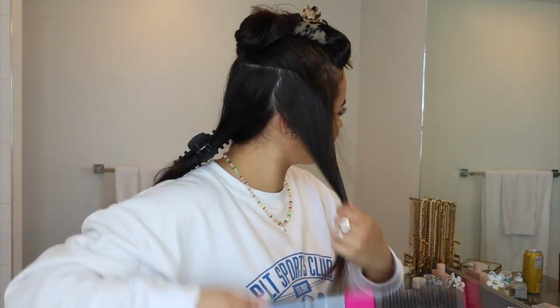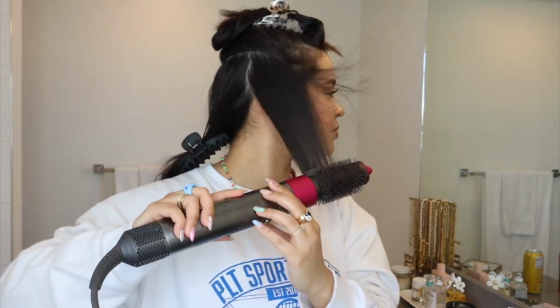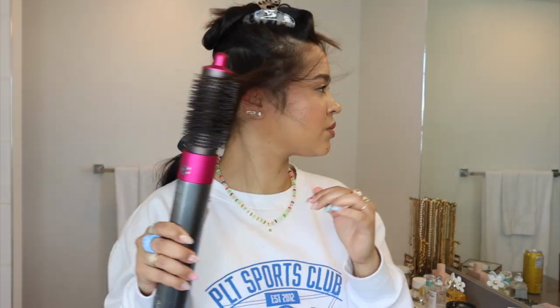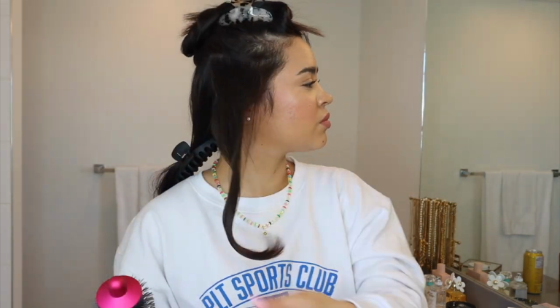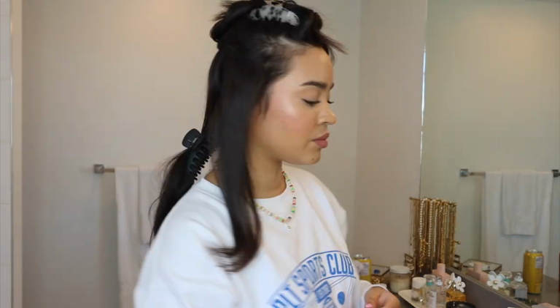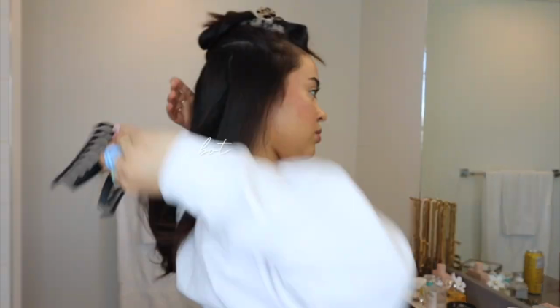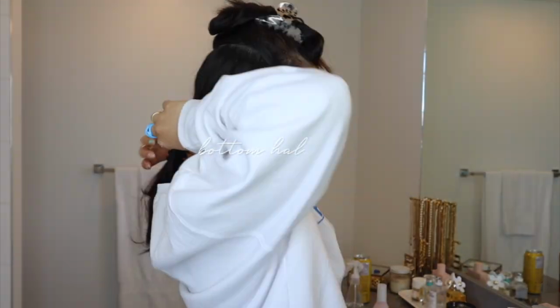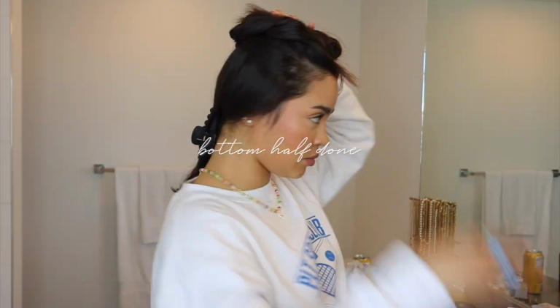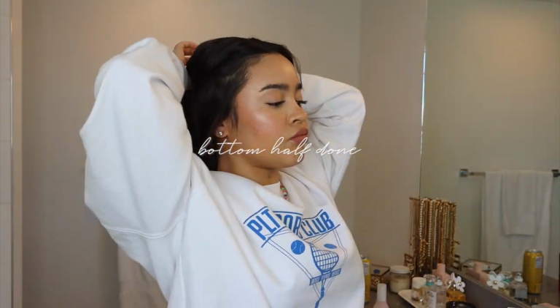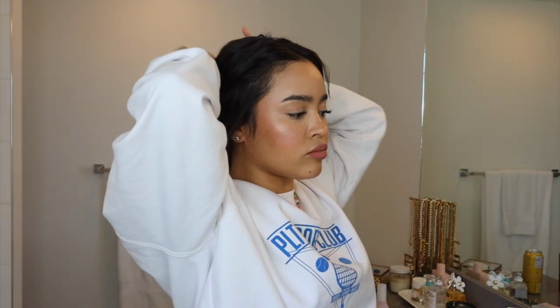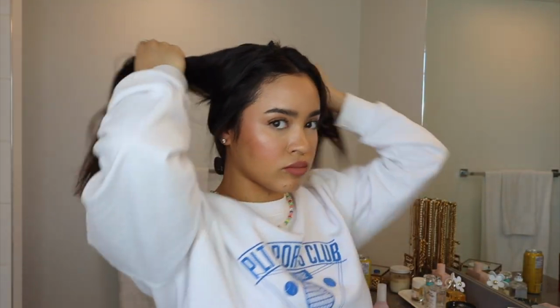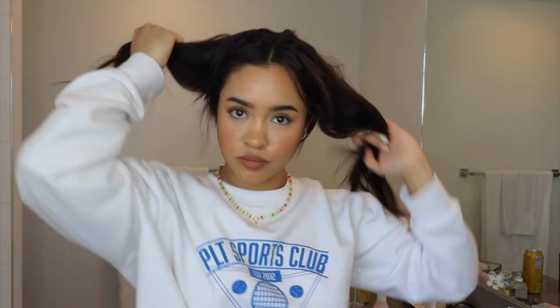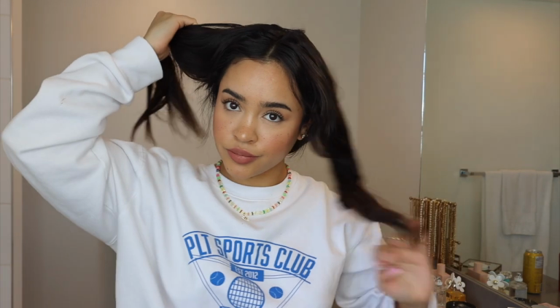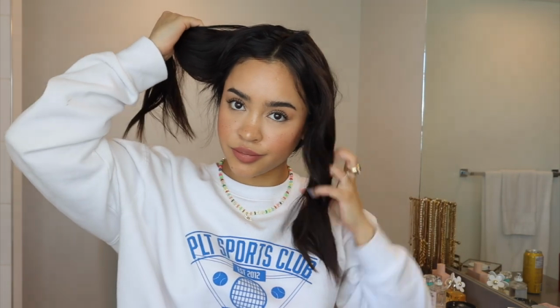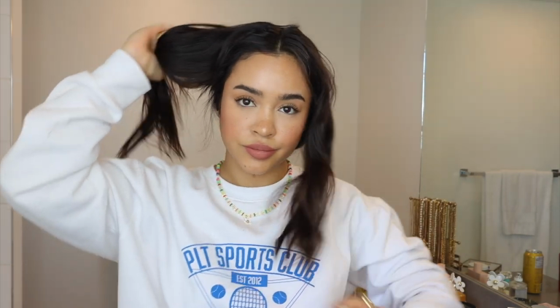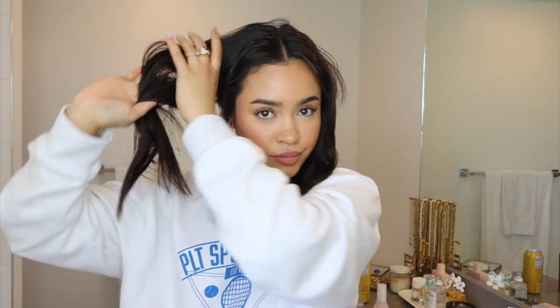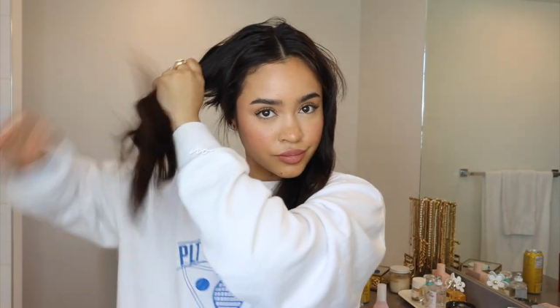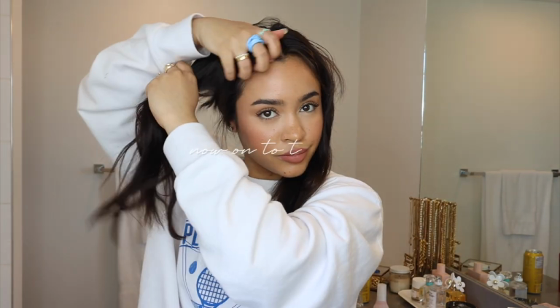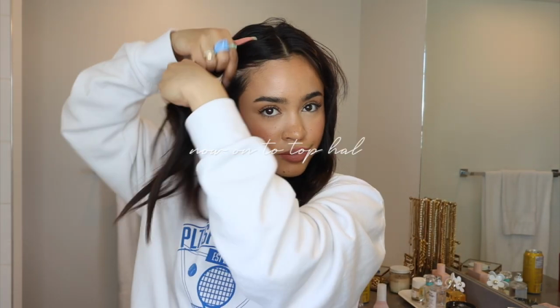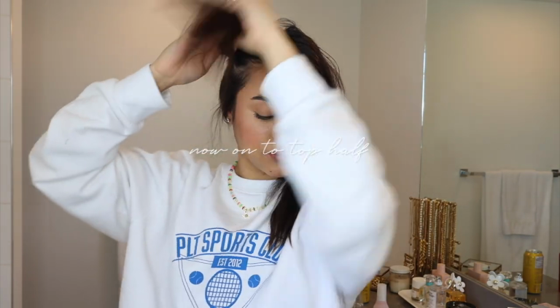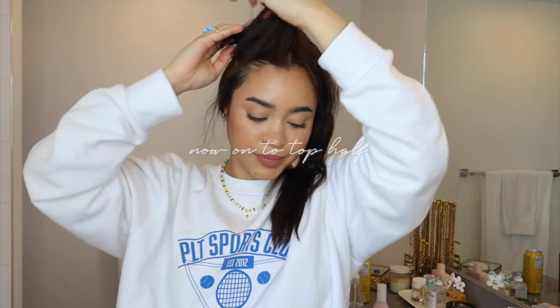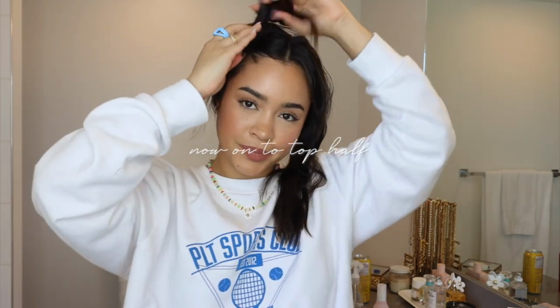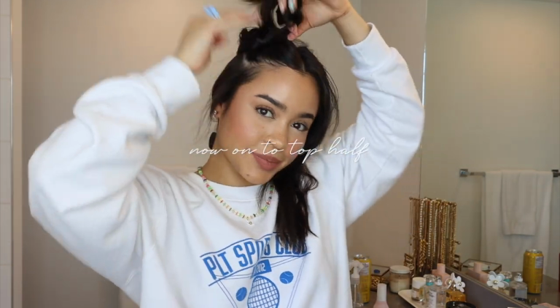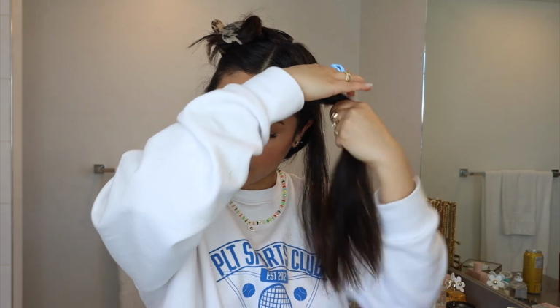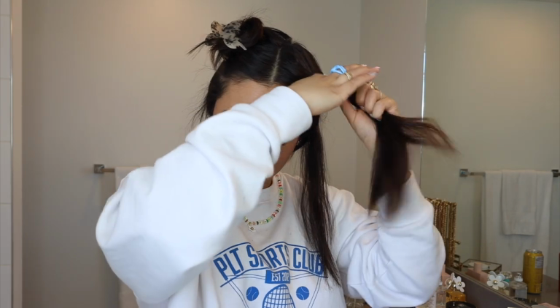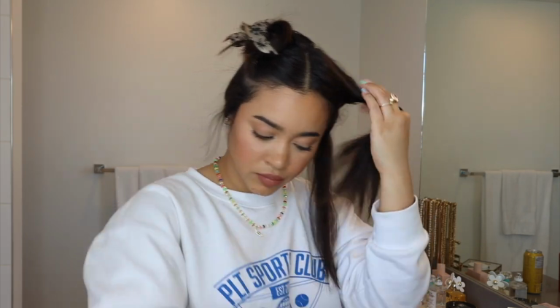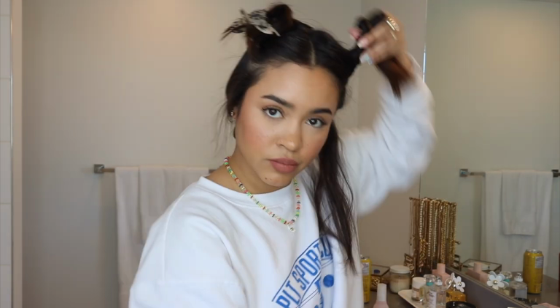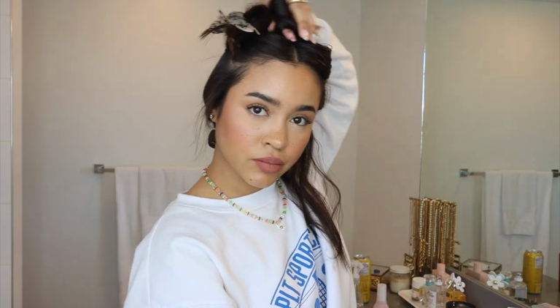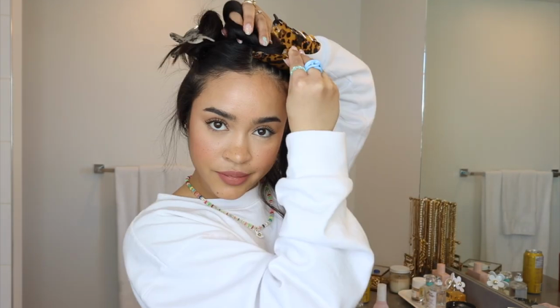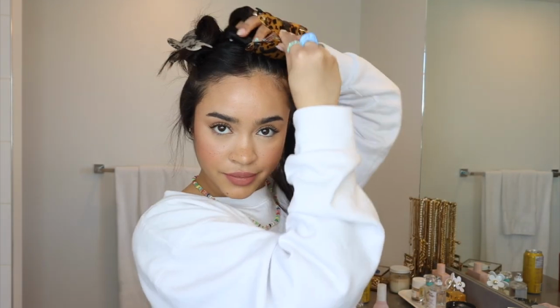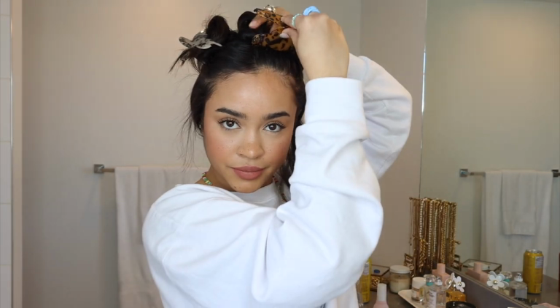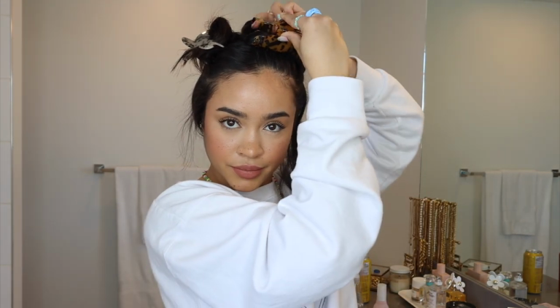I tackle the top half last. It's the same technique, except instead of brushing outwards I like to brush inwards towards my face for that classic salon blowout look.